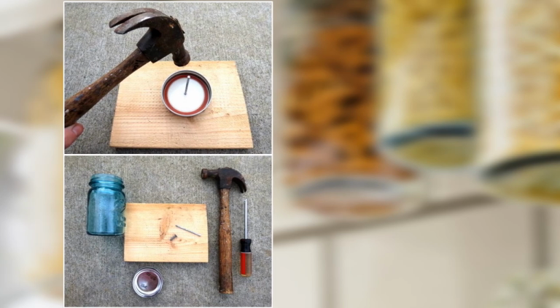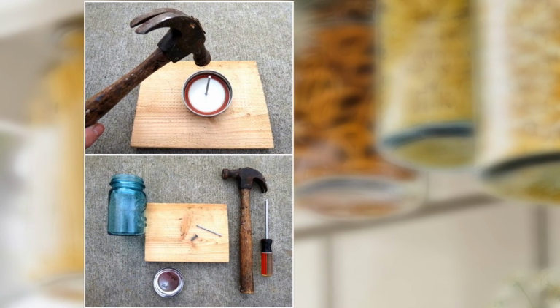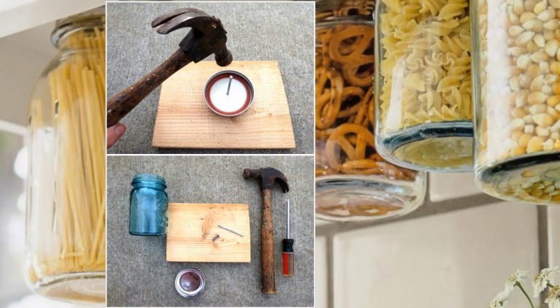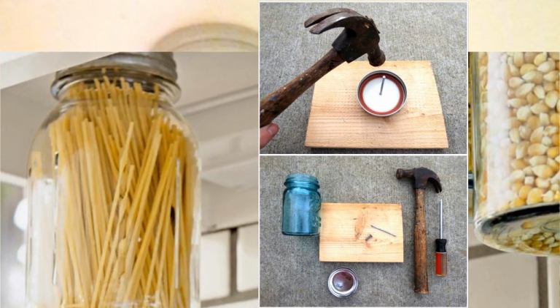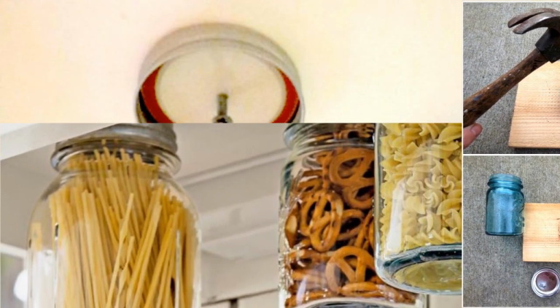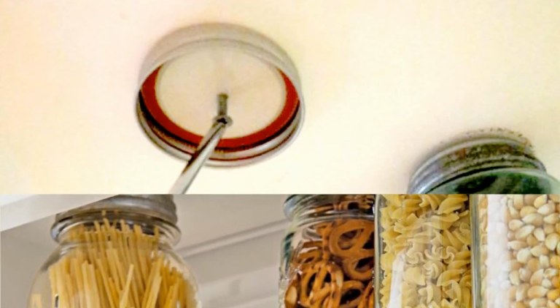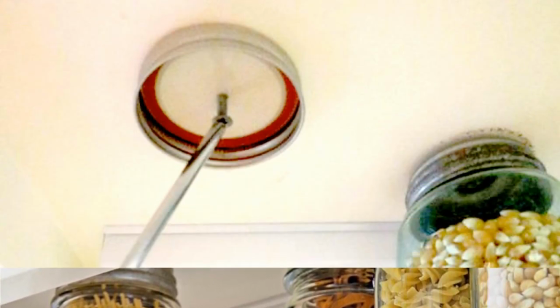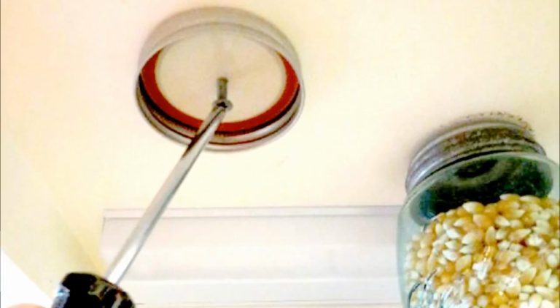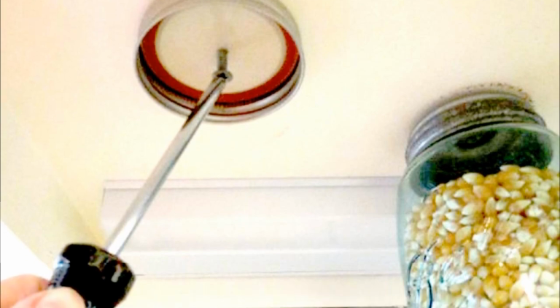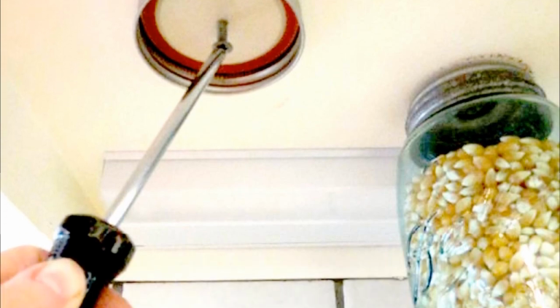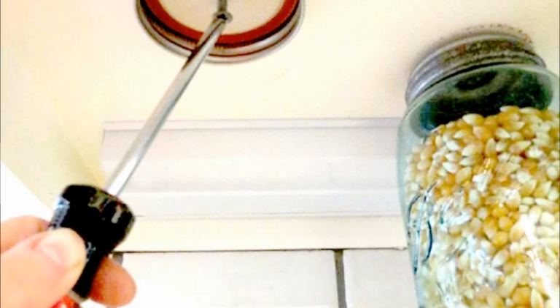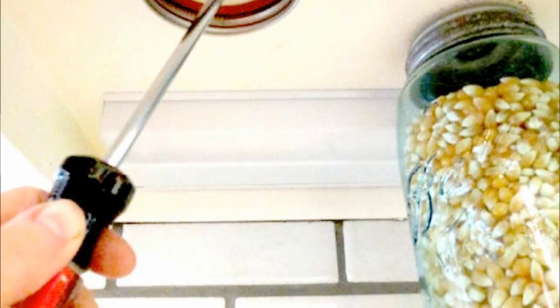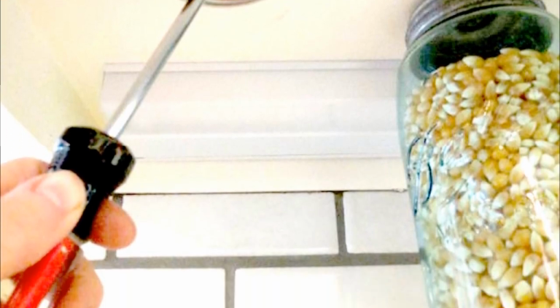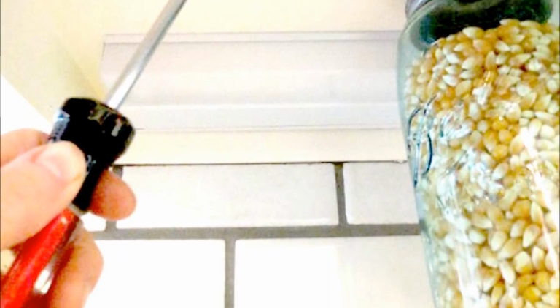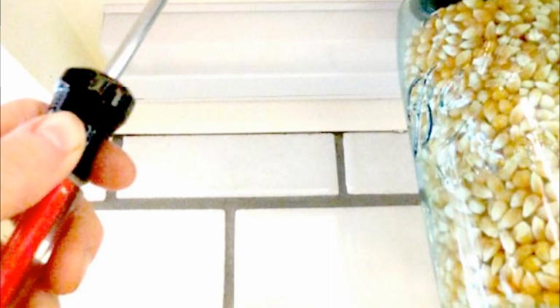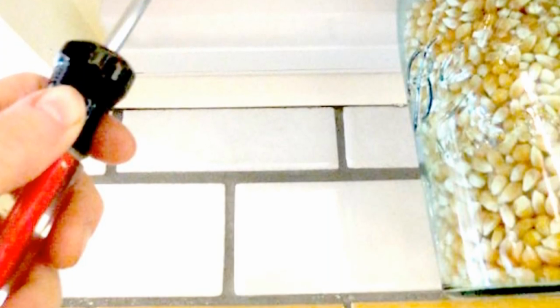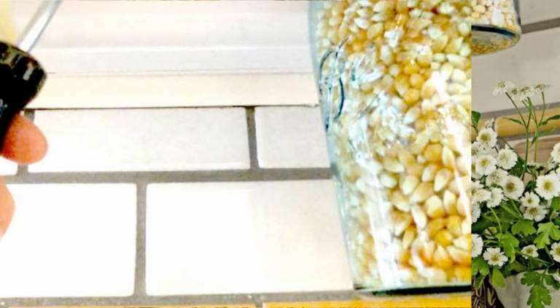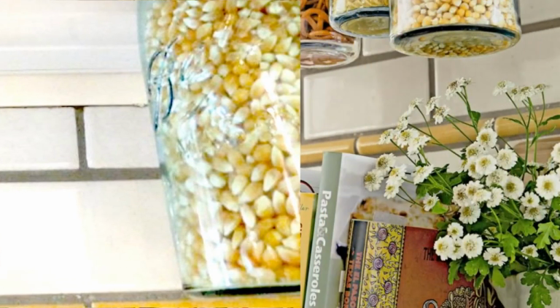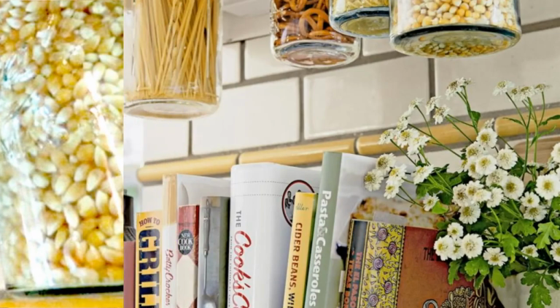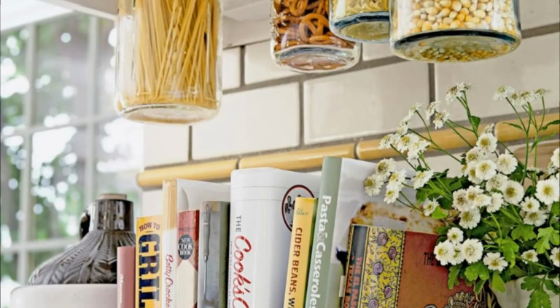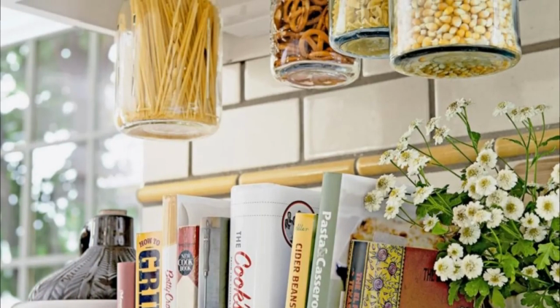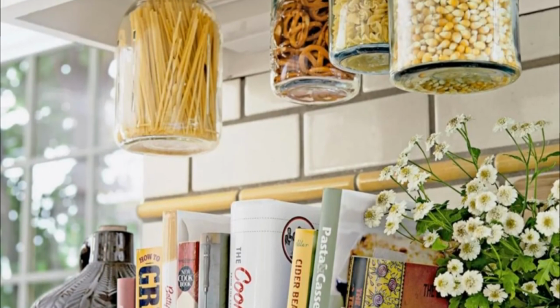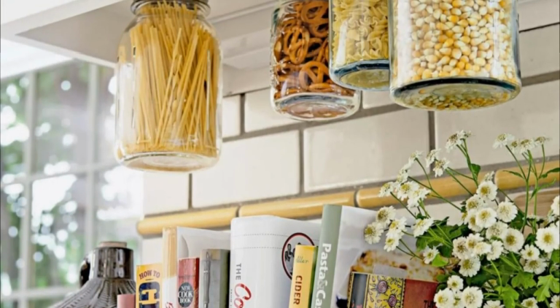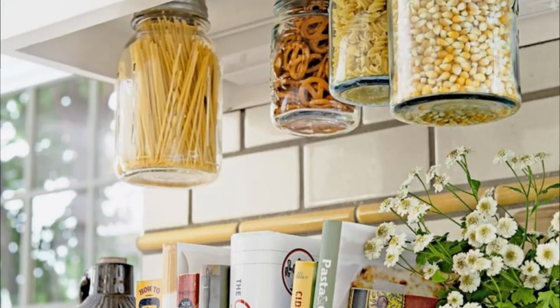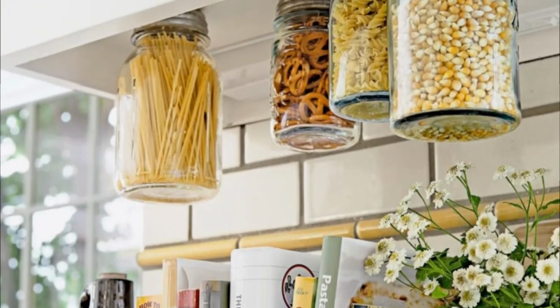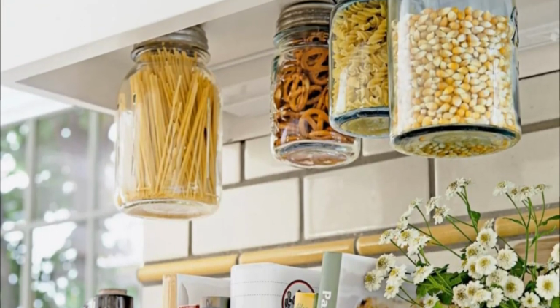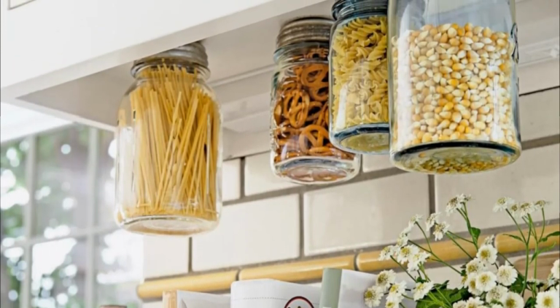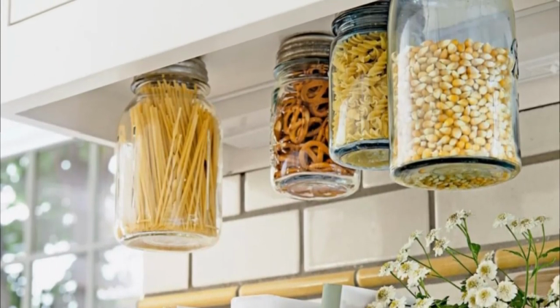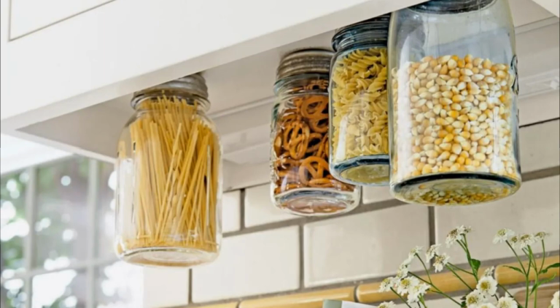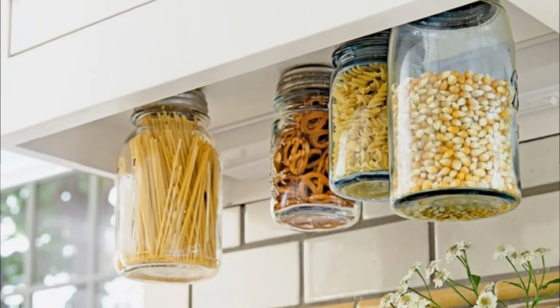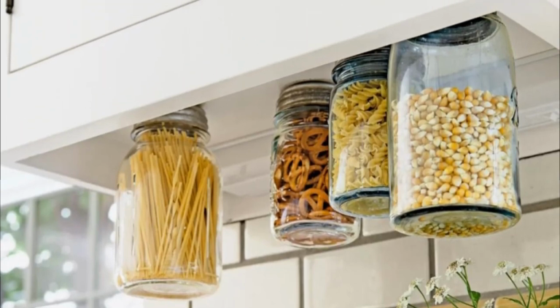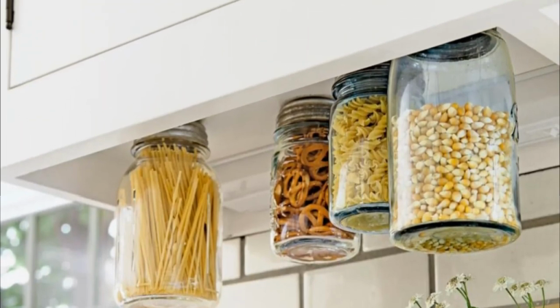Next, screw the lid through the hole you've poked into the underside of your cabinet. Then you only need to fill the jar with anything you like and tighten it into the lid. Be careful when opening or closing the lid — you must hold the bottom of the jar when doing it.